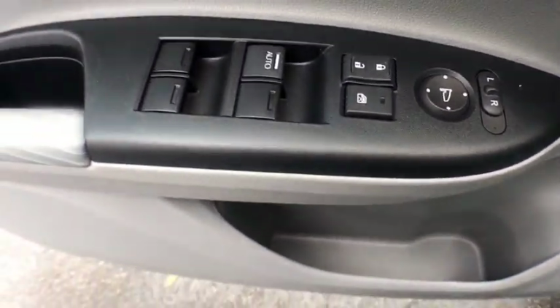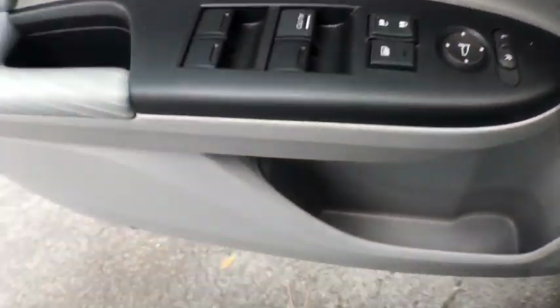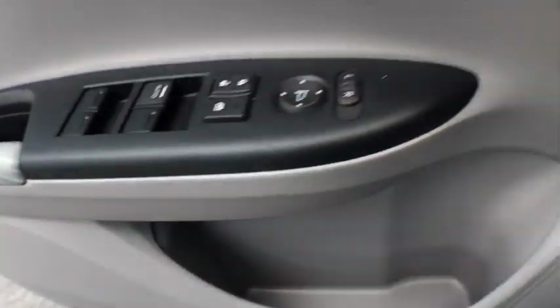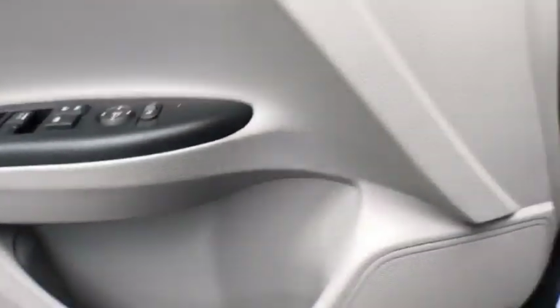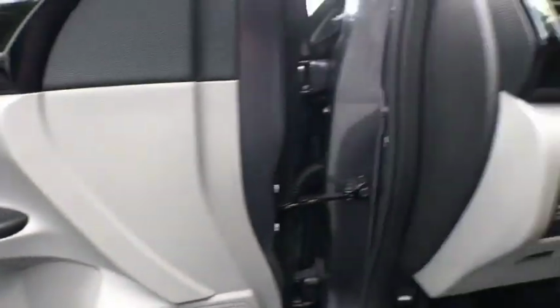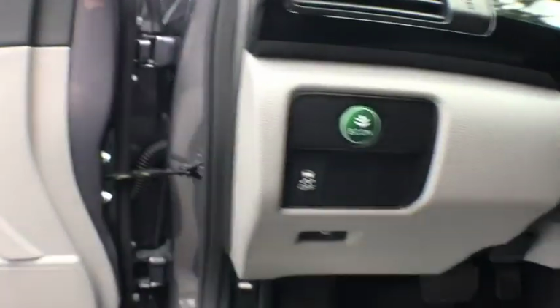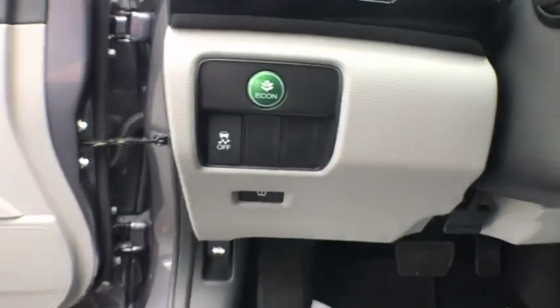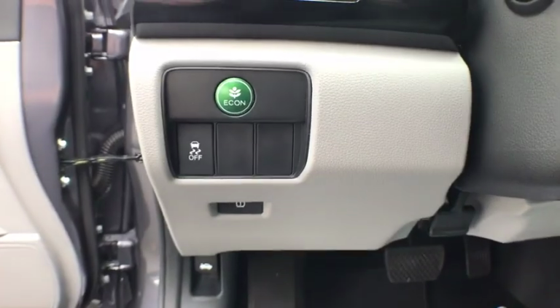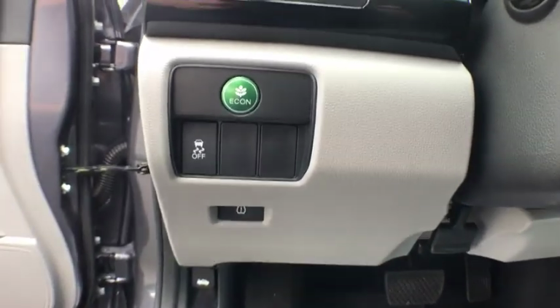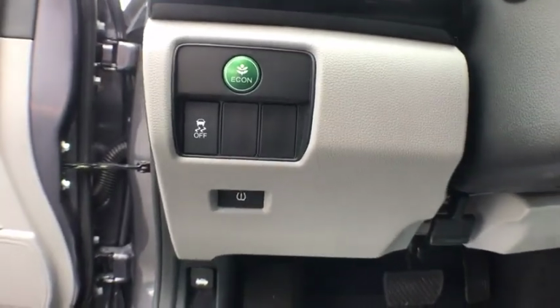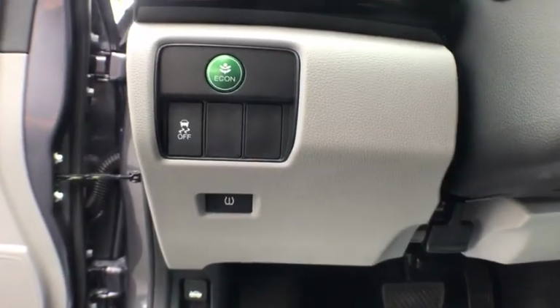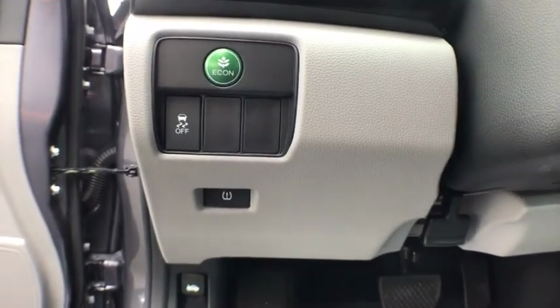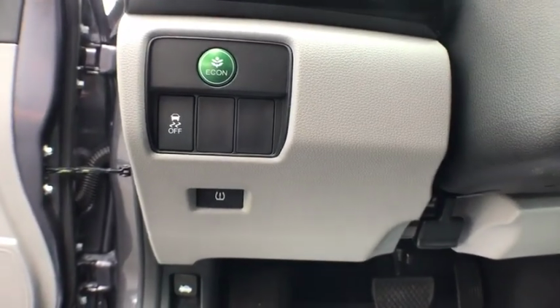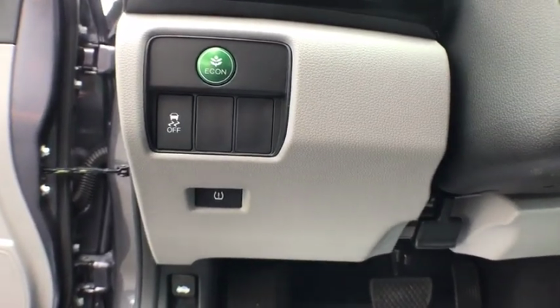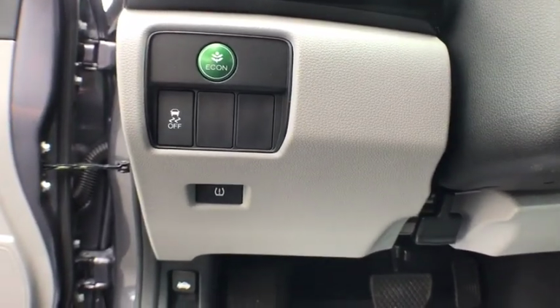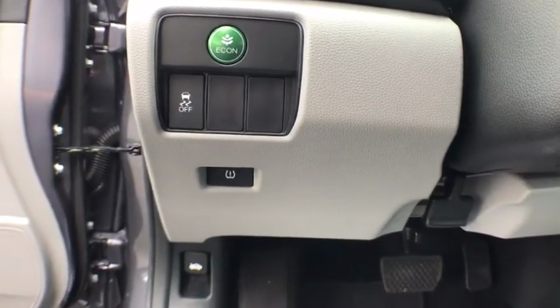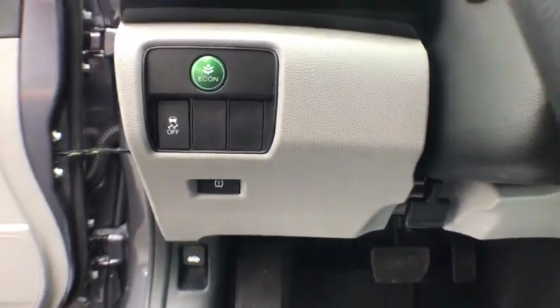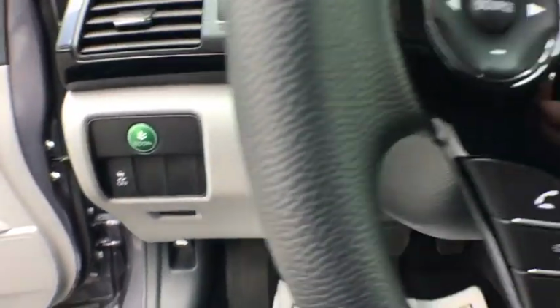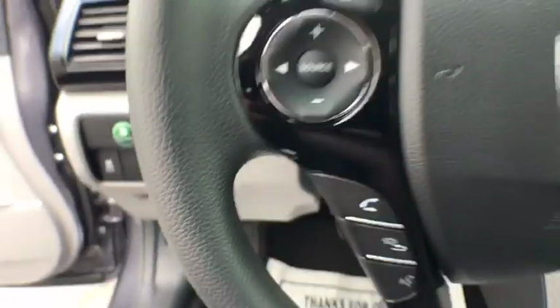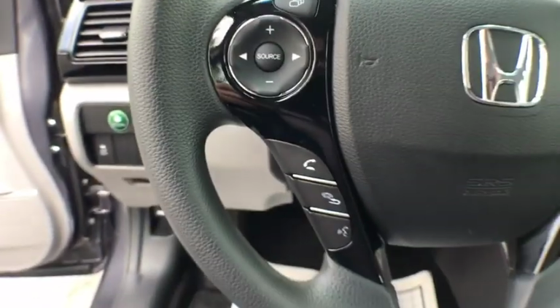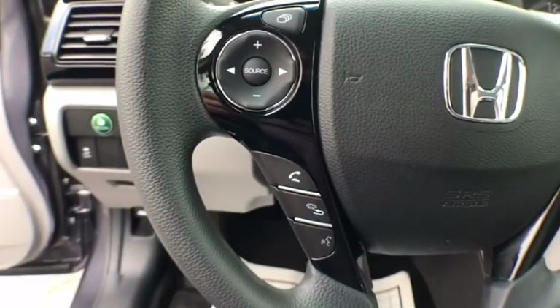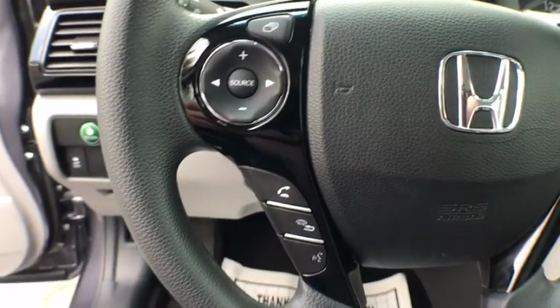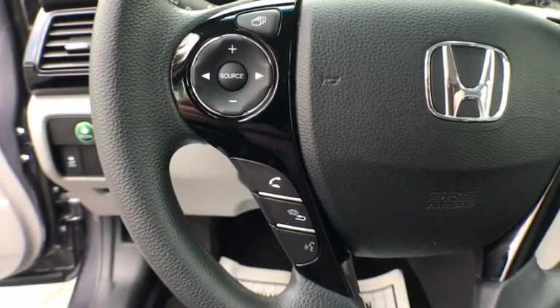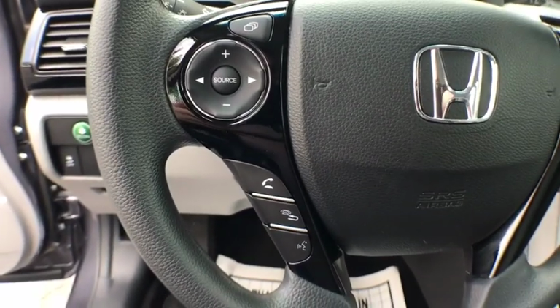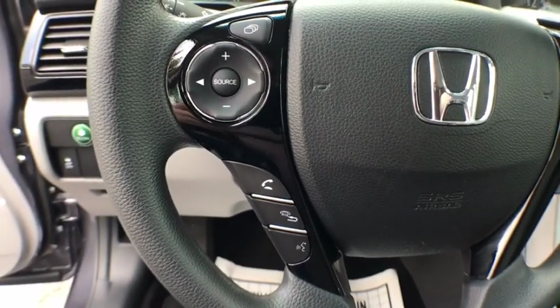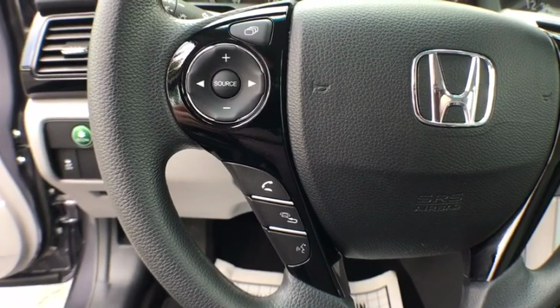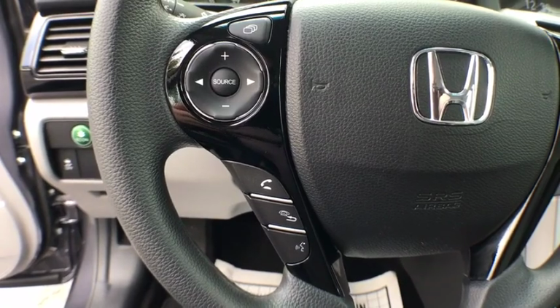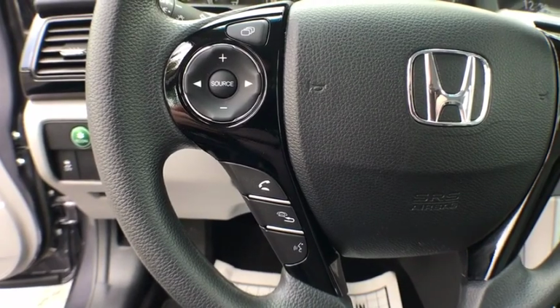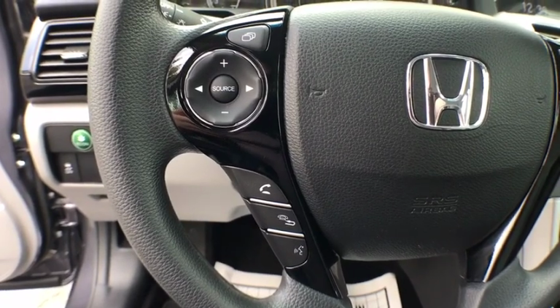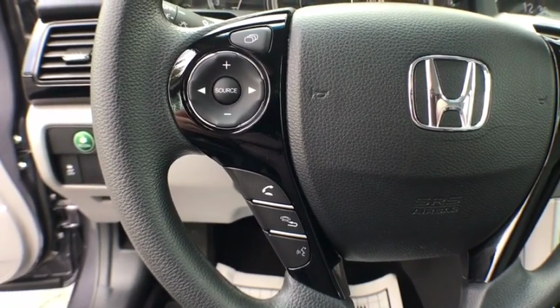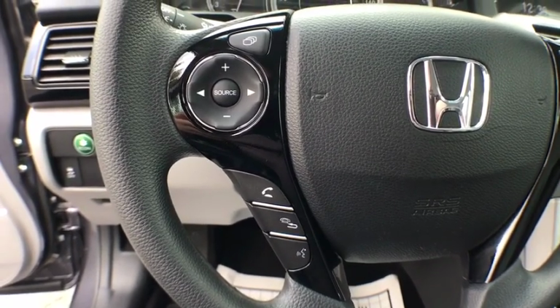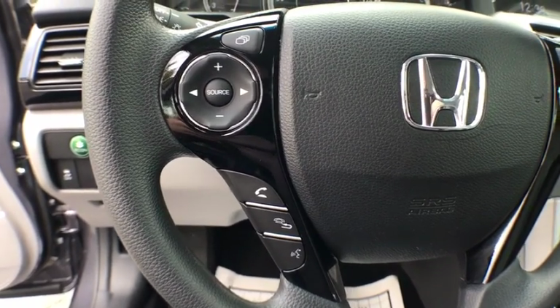Power windows, side airbag, dual zone climate control, overhead console, tachometer, intermittent wipers, rear view camera, tilt steering wheel.